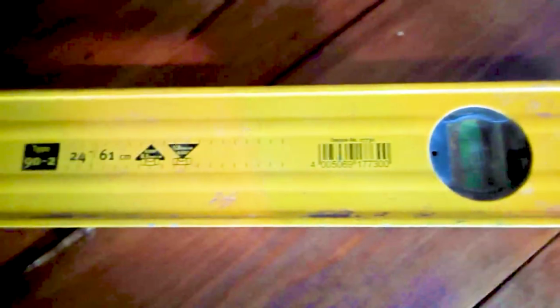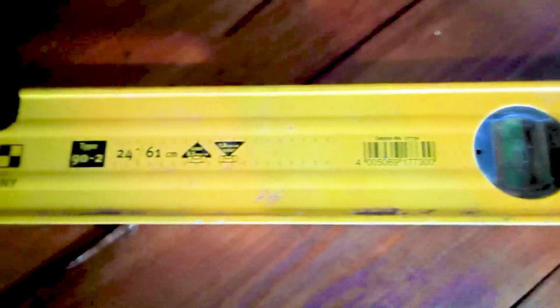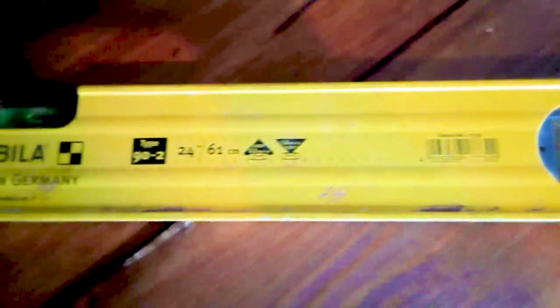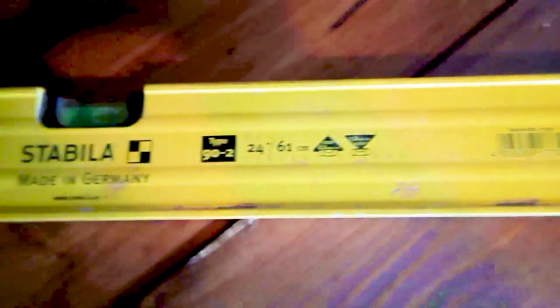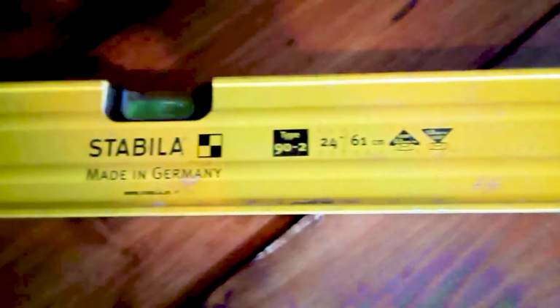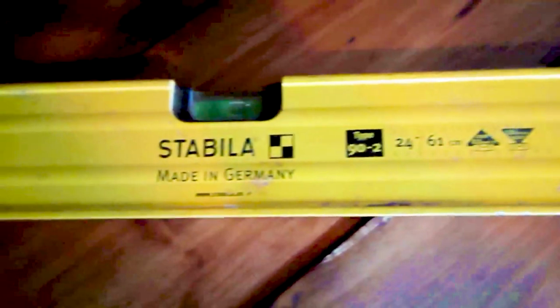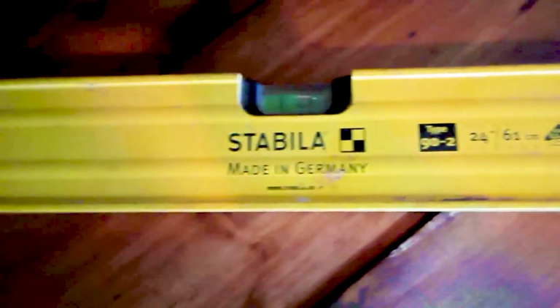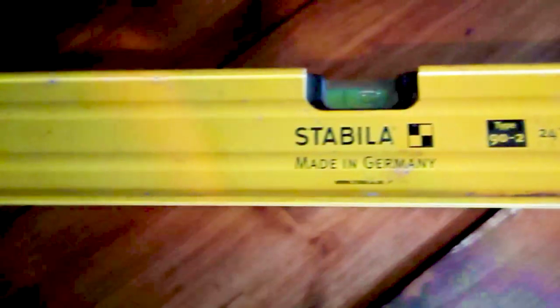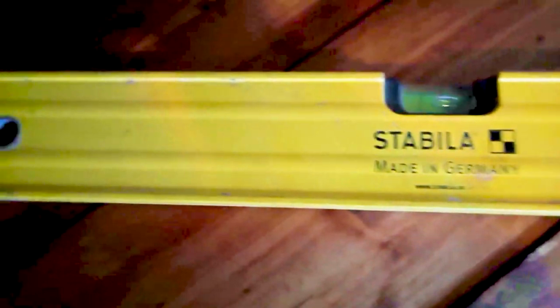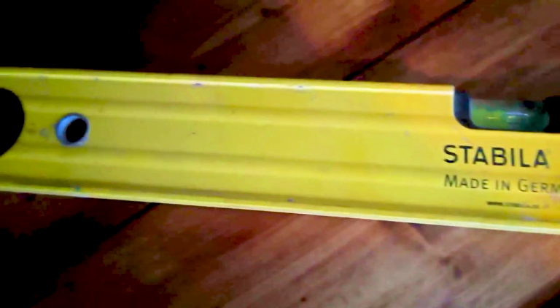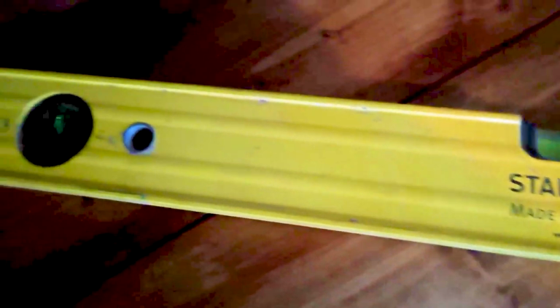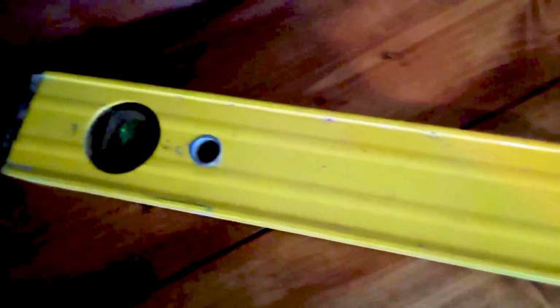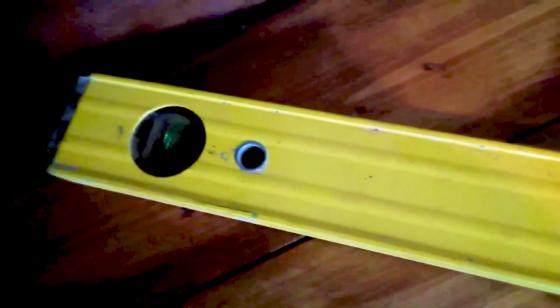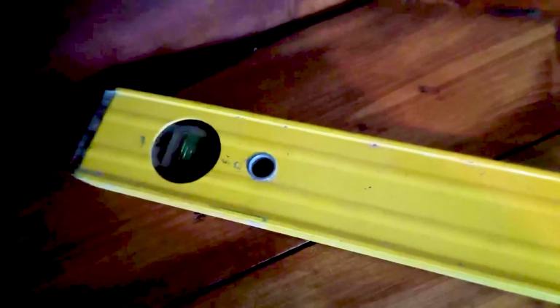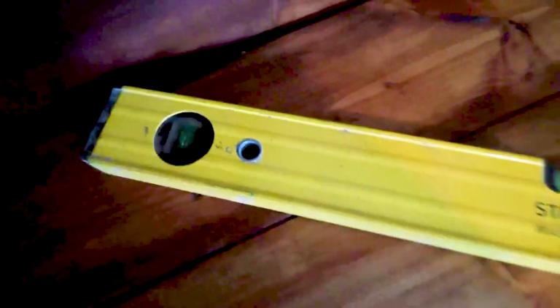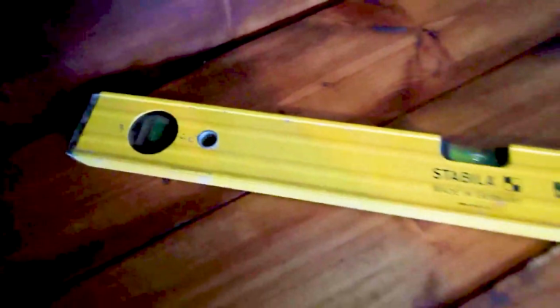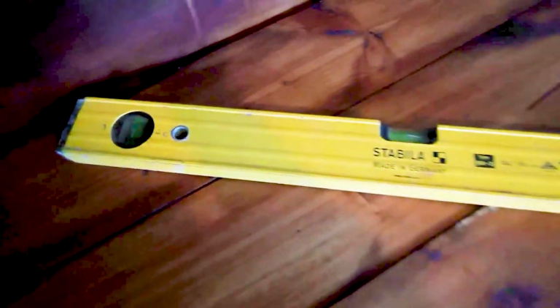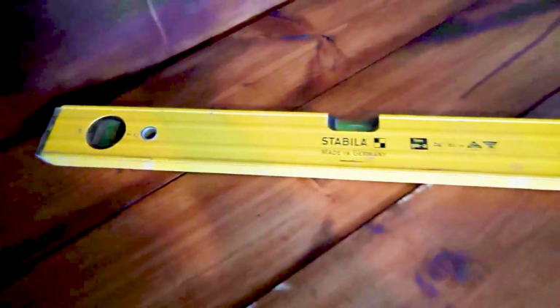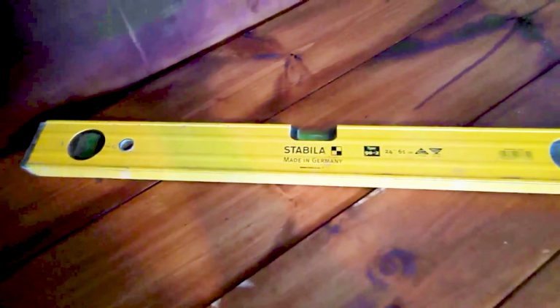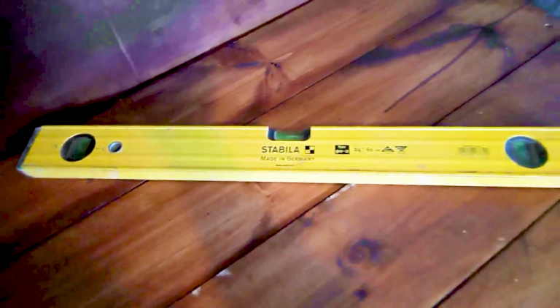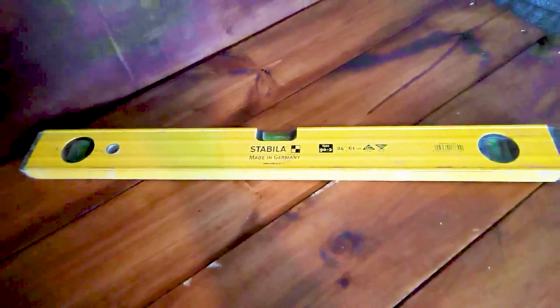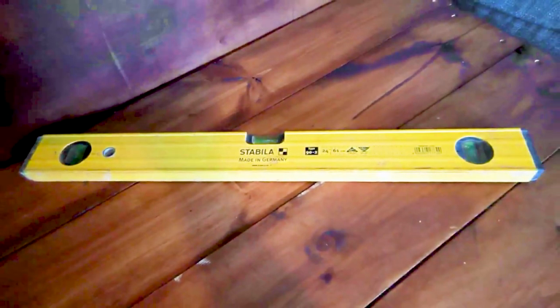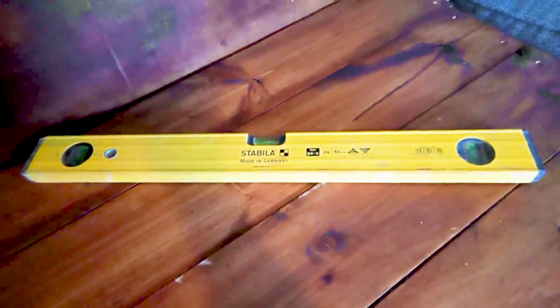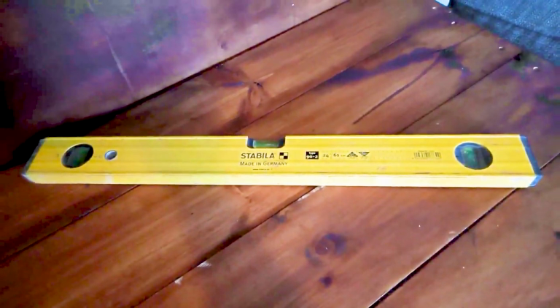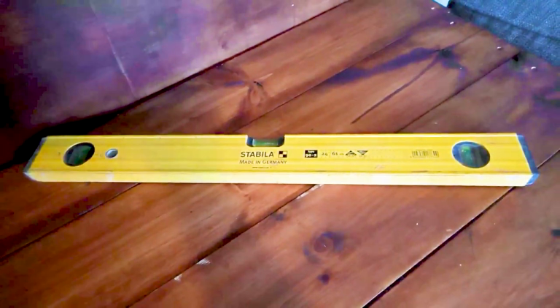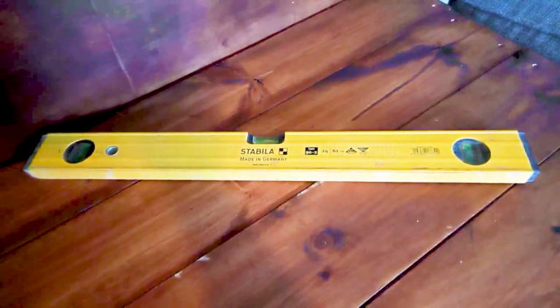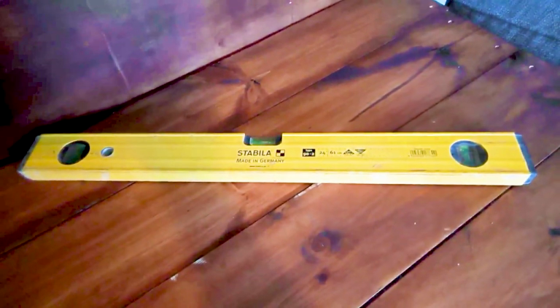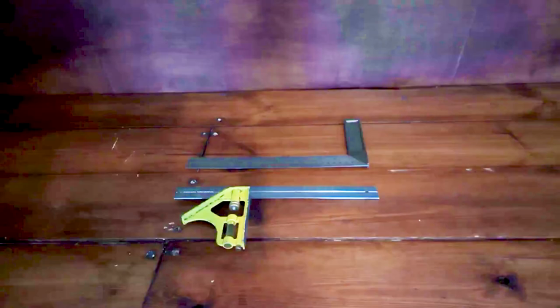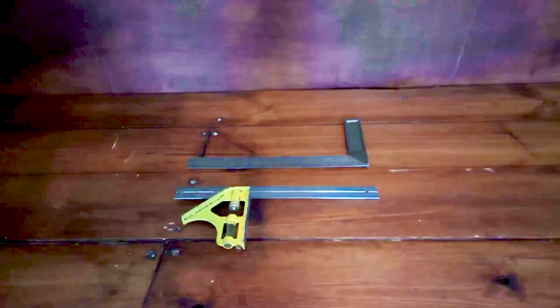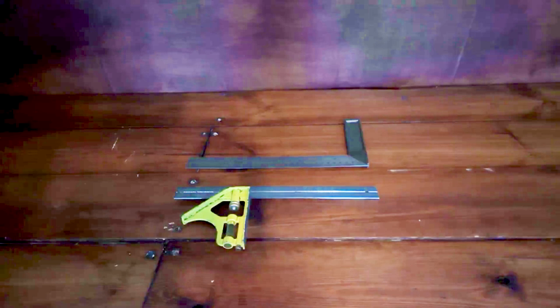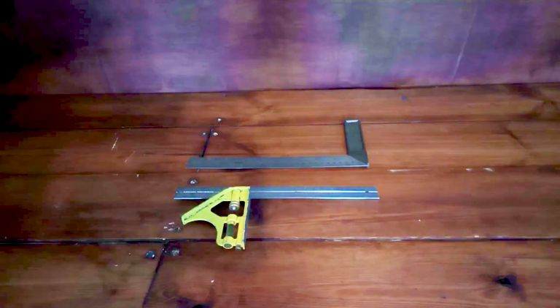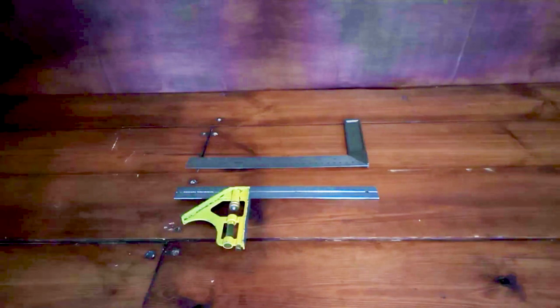Levels come in all different sizes — they go right down to small boat levels that are six inches, all the way up to eight-foot levels, and you can also get extendable levels. There's a whole wide range out there for you to choose from, so add one to your kit to suit your own individual purposes.